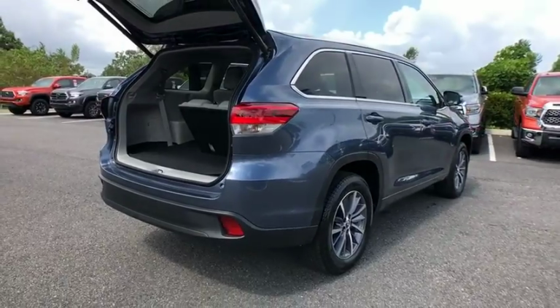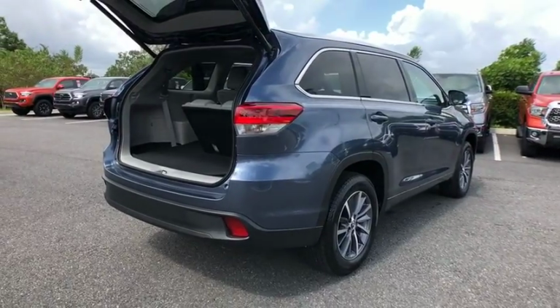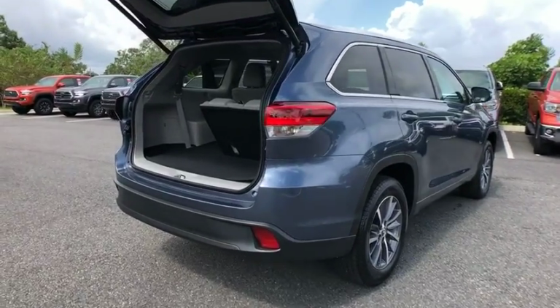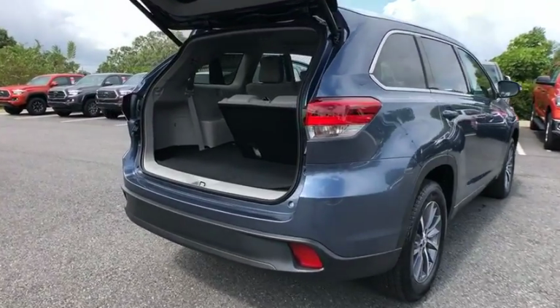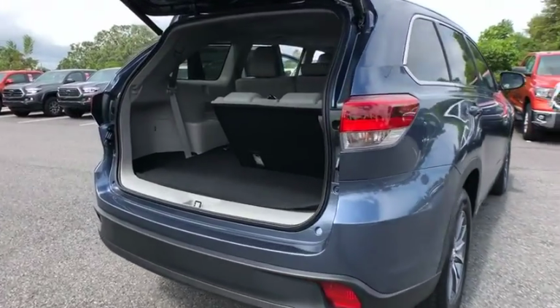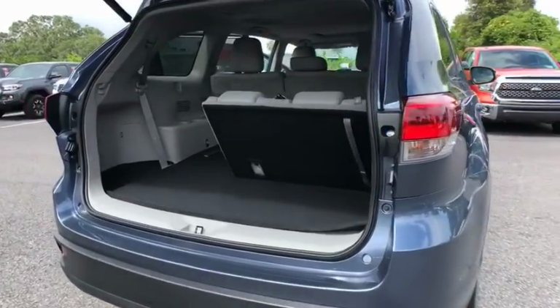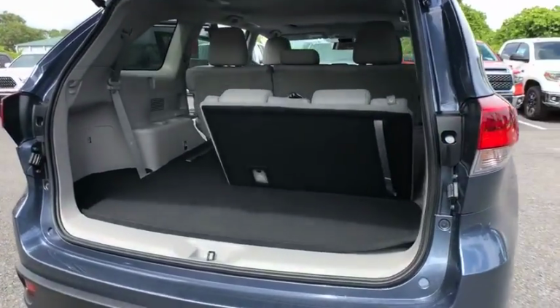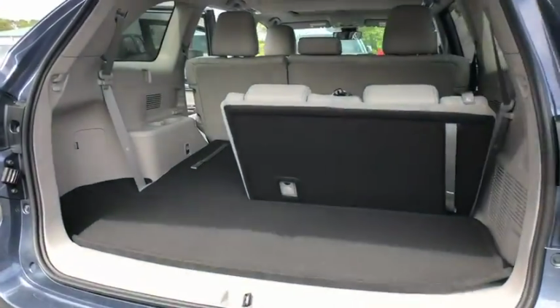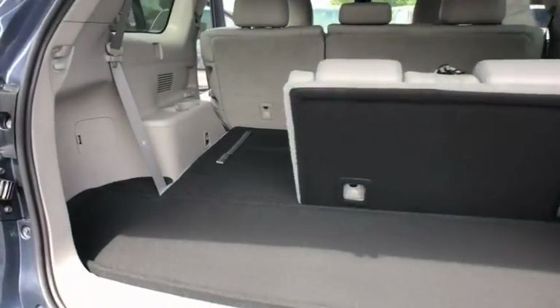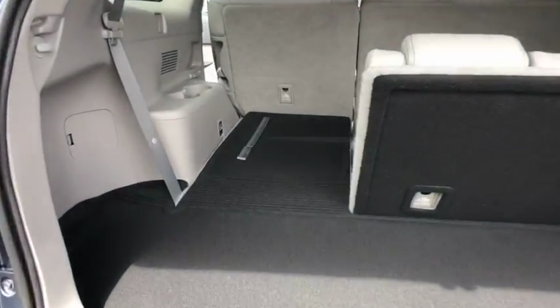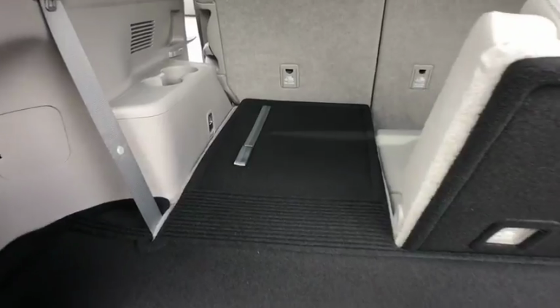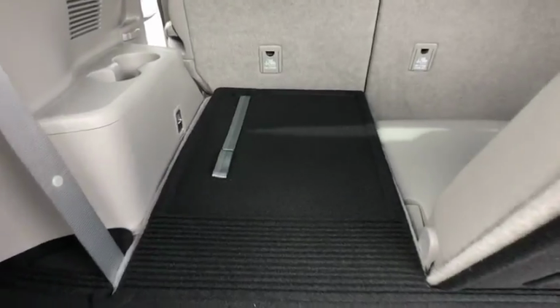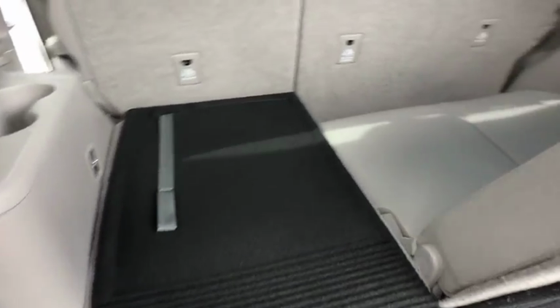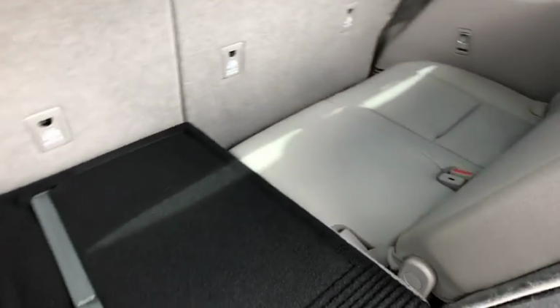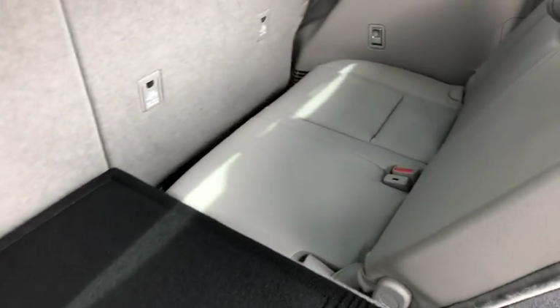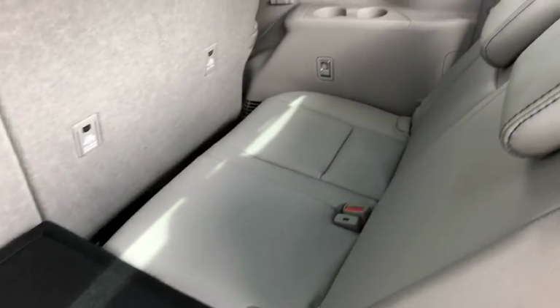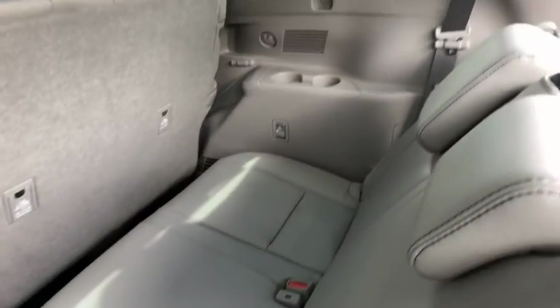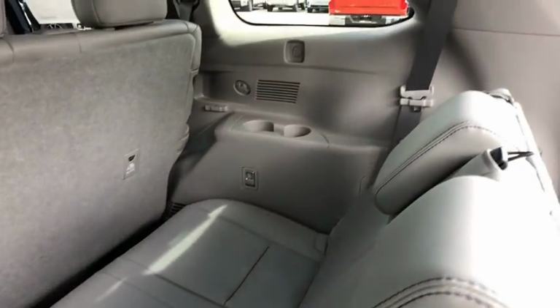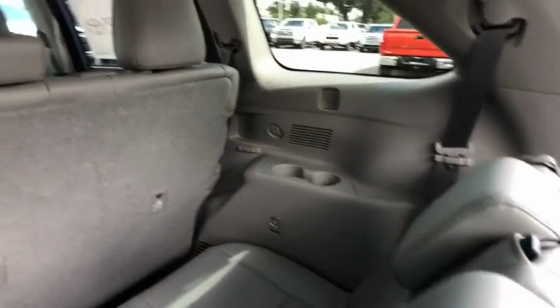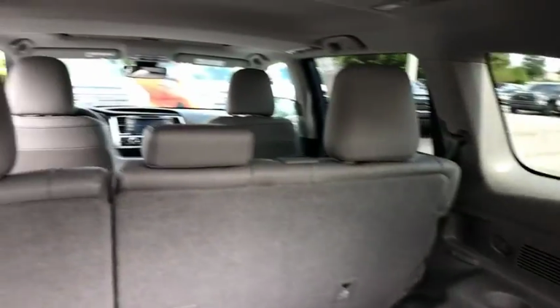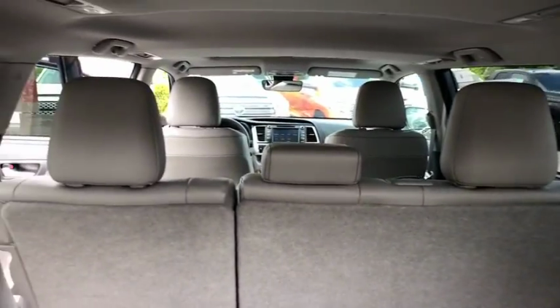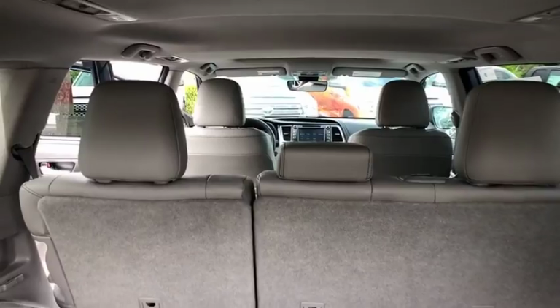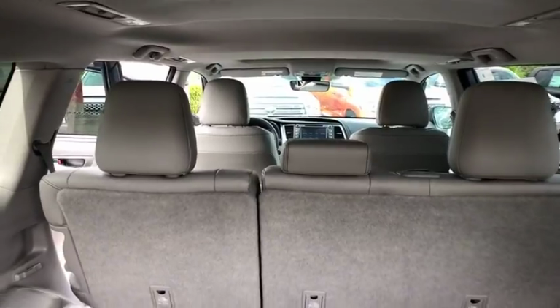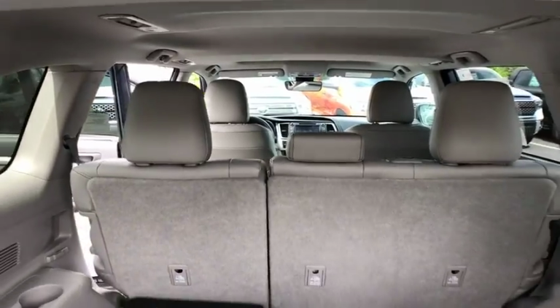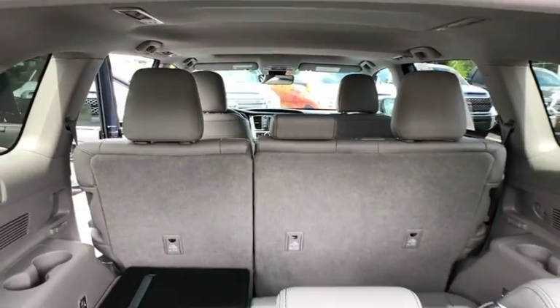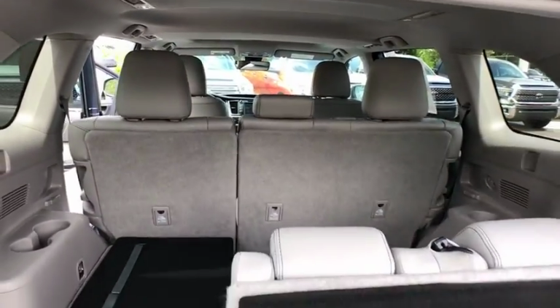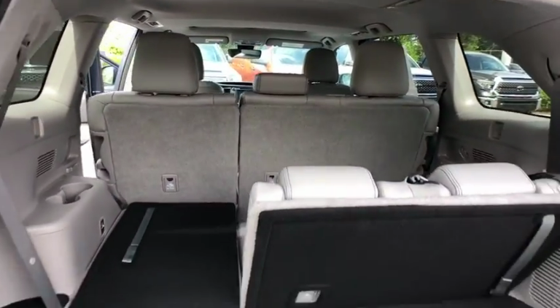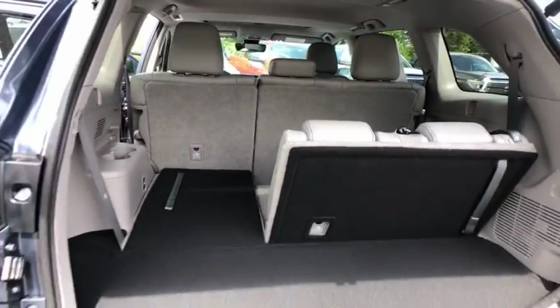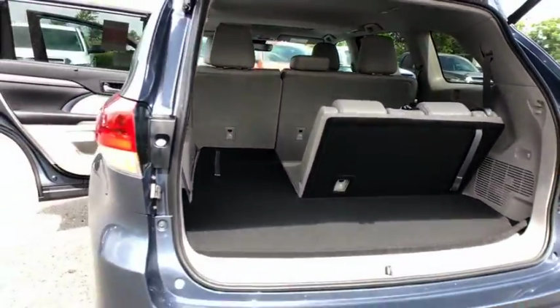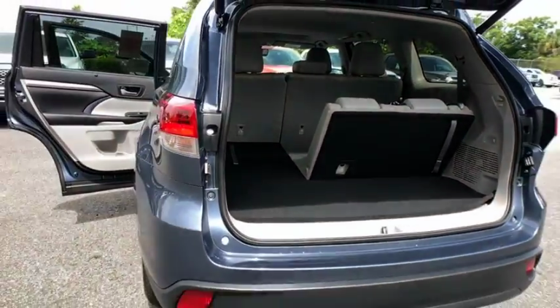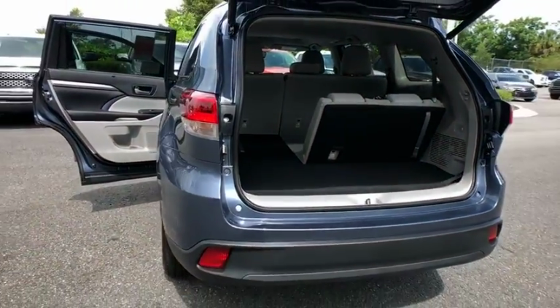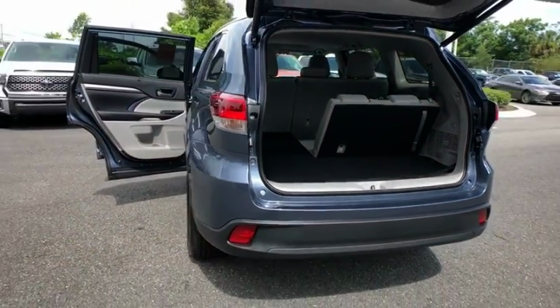Here are some of this vehicle's great options: stability control, traction control, backup camera, steering wheel audio controls, keyless entry, power passenger seat, navigation system, power liftgate, anti-lock braking system, lane departure warning.